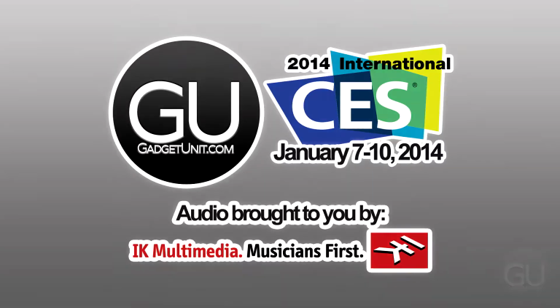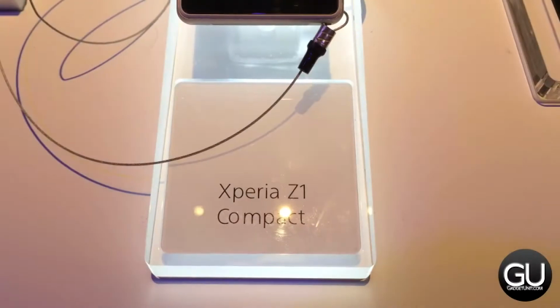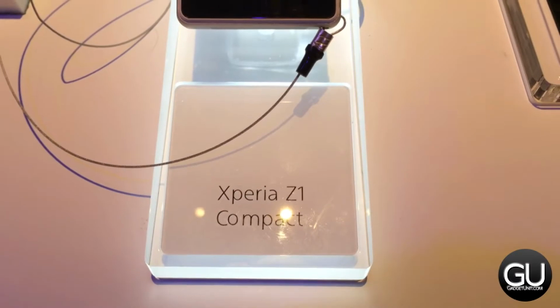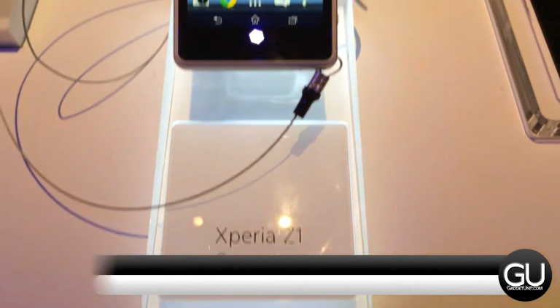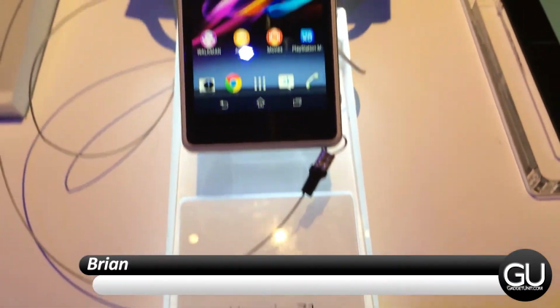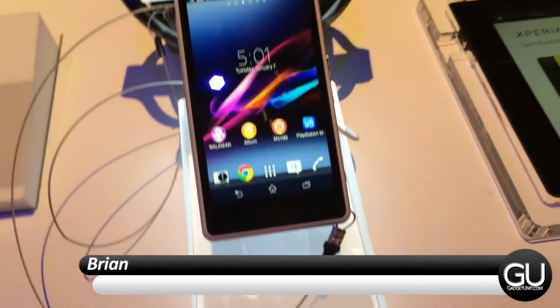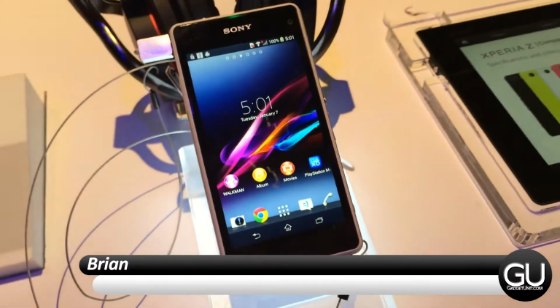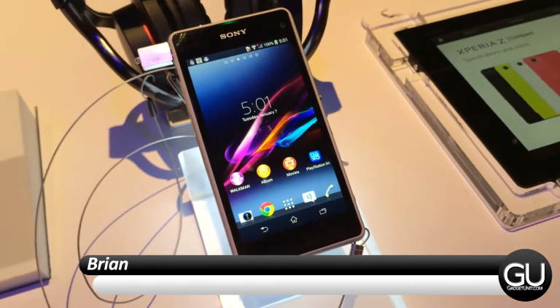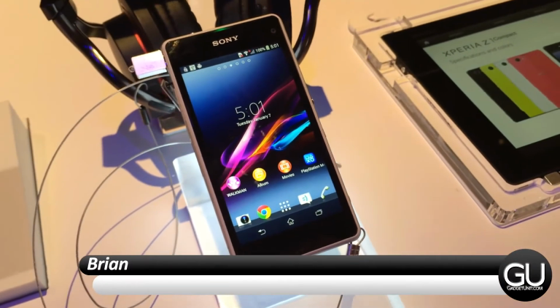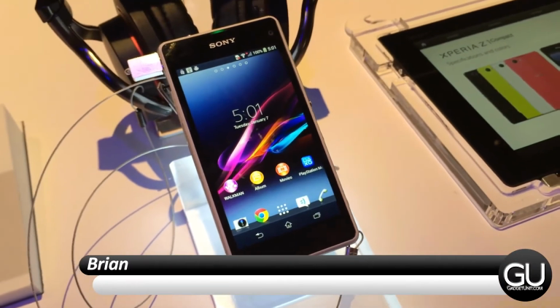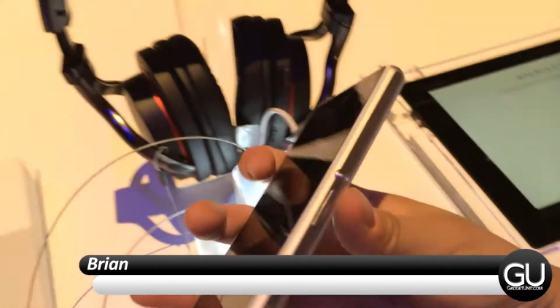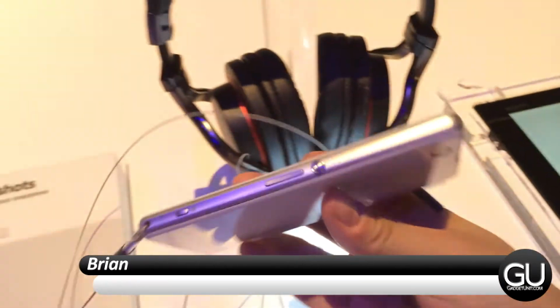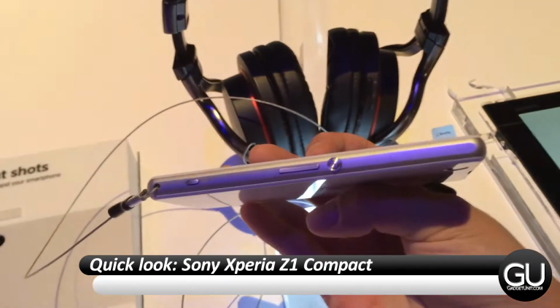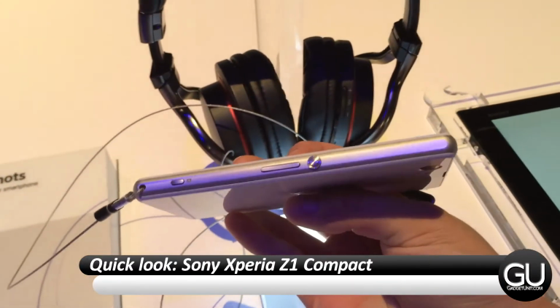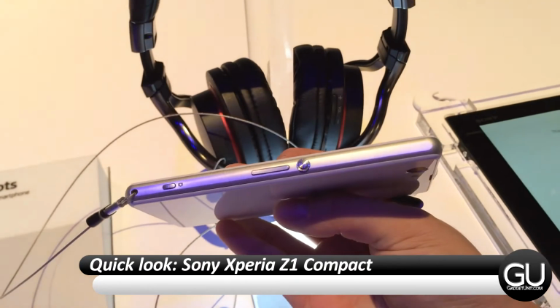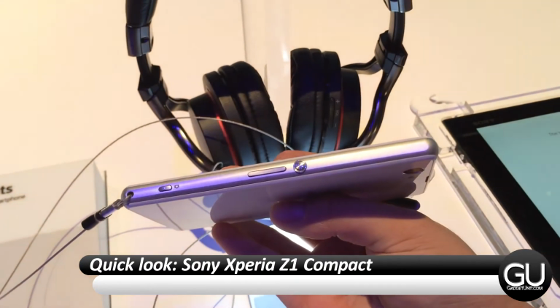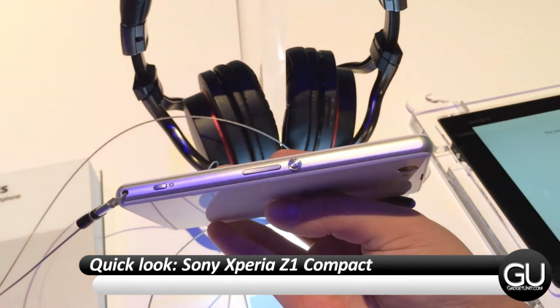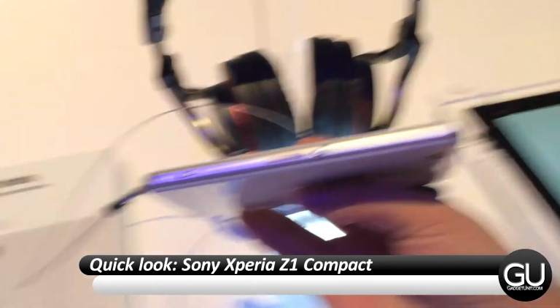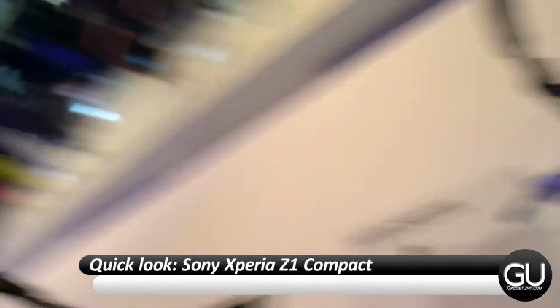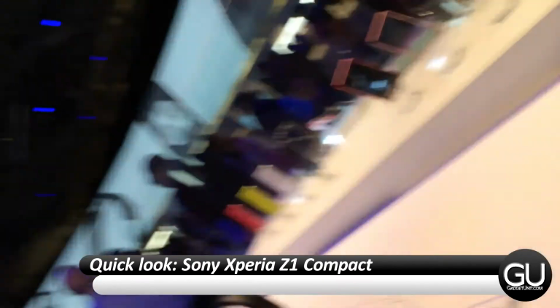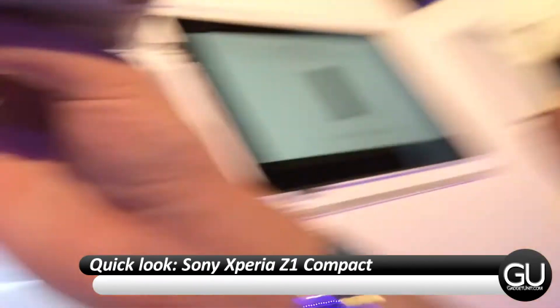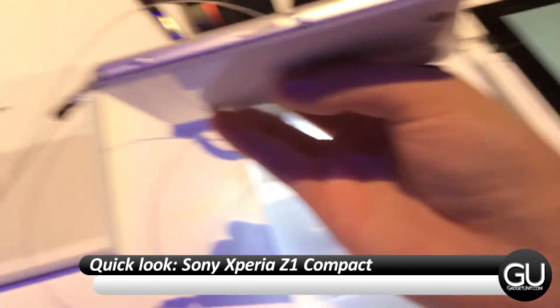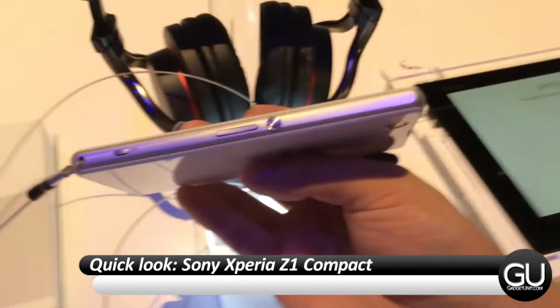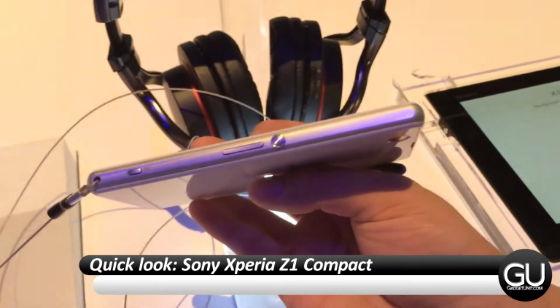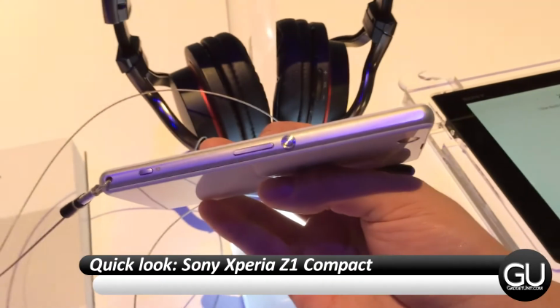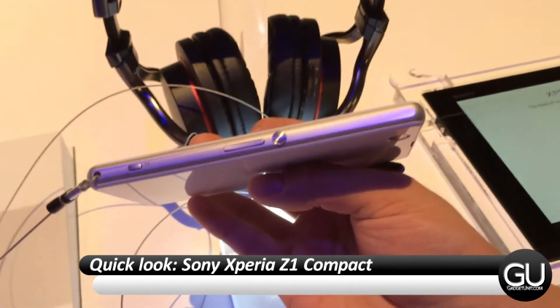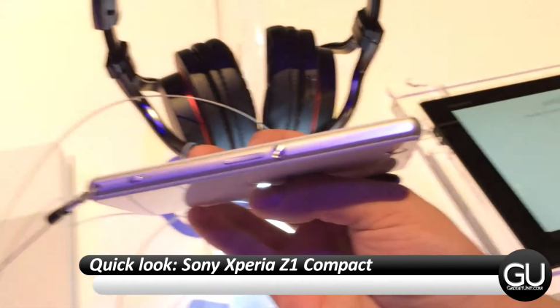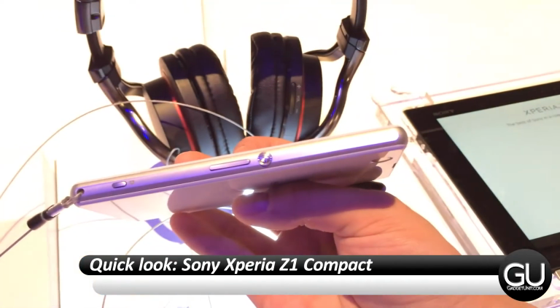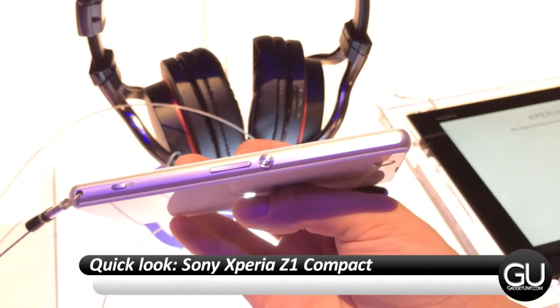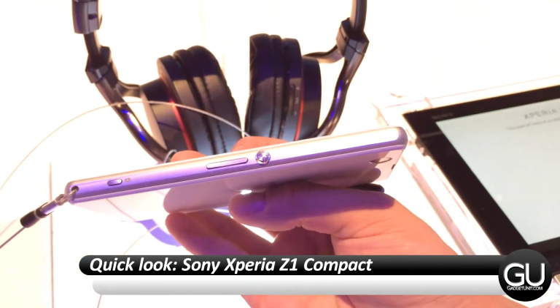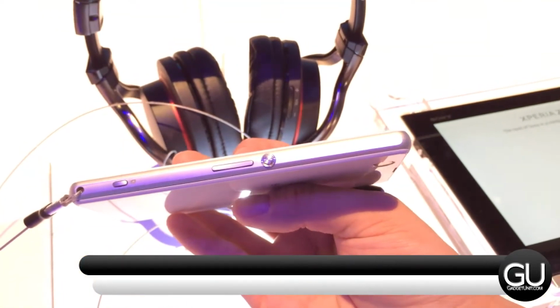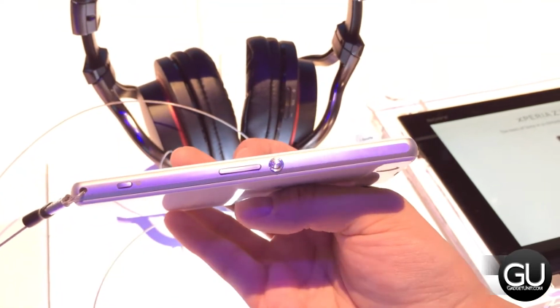Hello everyone, it's Brian for GadgetUnit.com taking a quick look at the Sony Xperia Z1 Compact. This phone is great in the sense that it packs all the power from the bigger Z1, but in an obviously more compact frame that's much better to use one-handed.